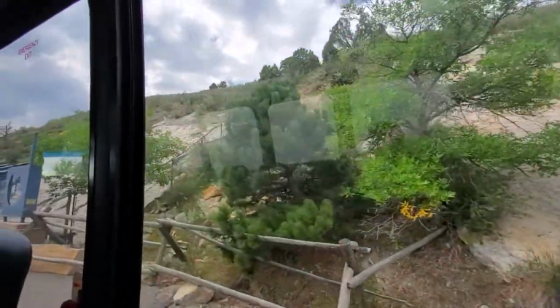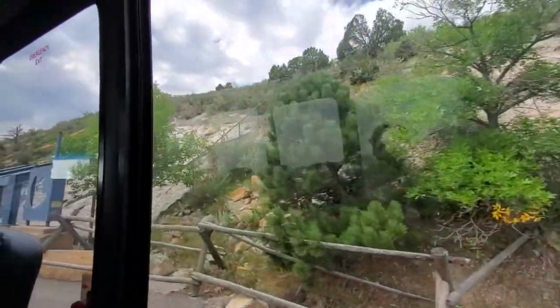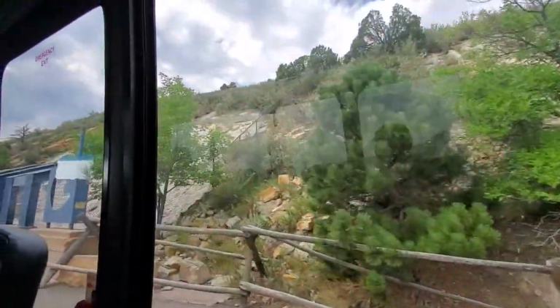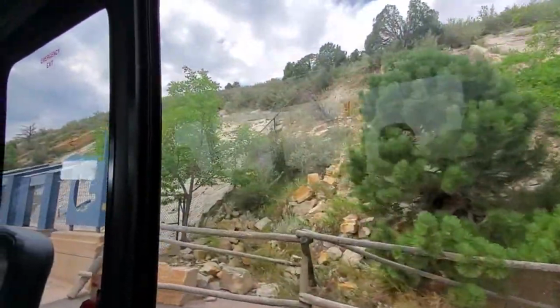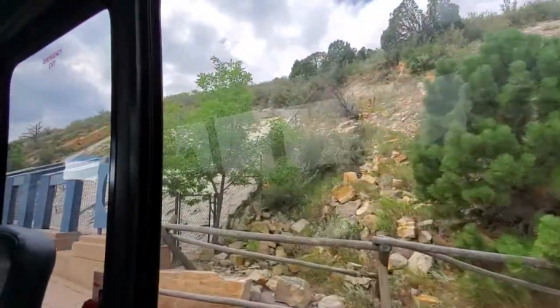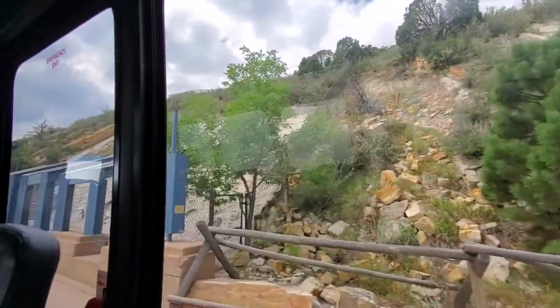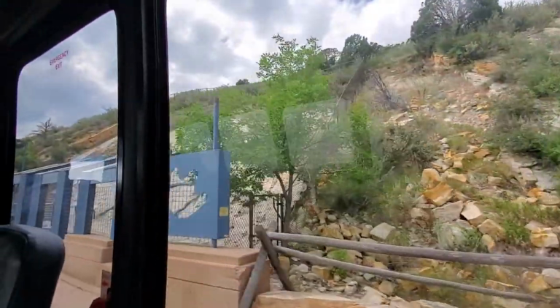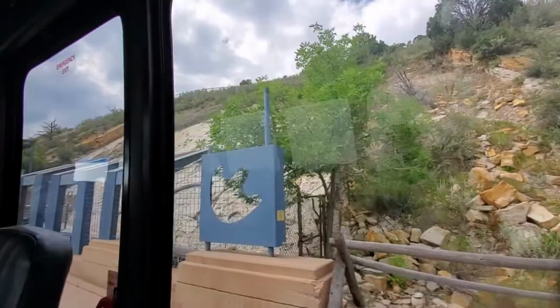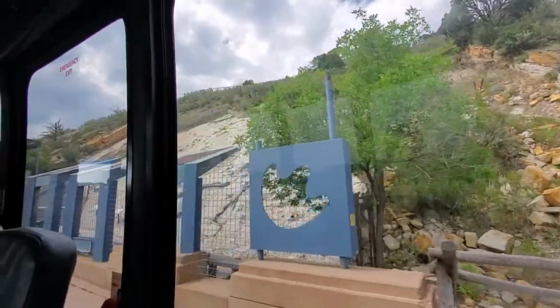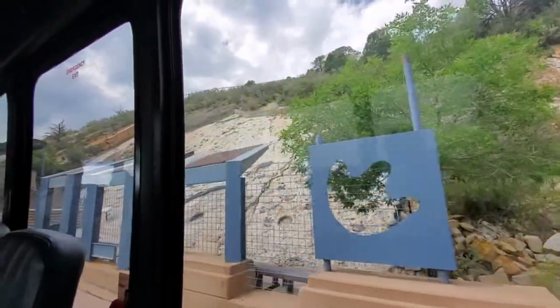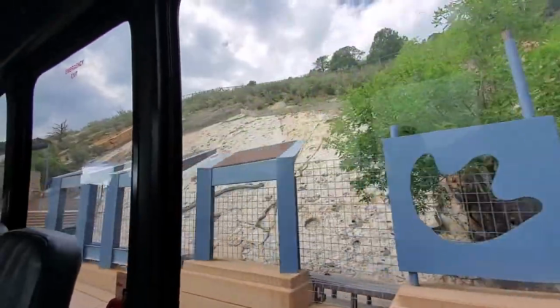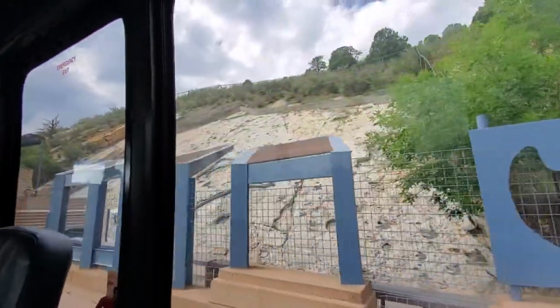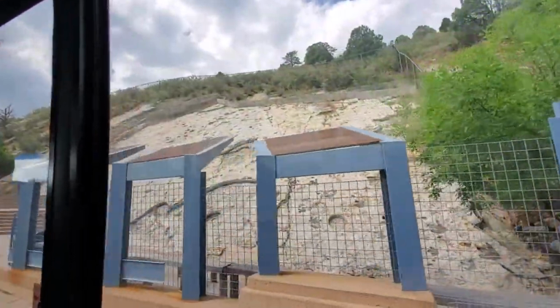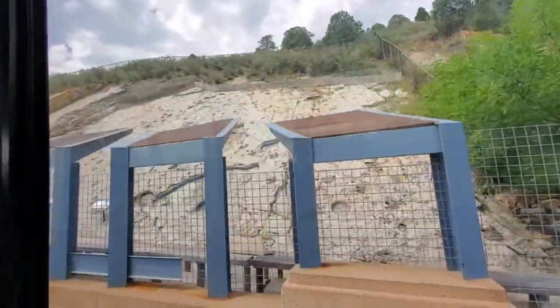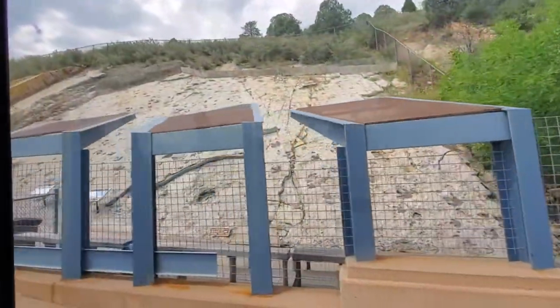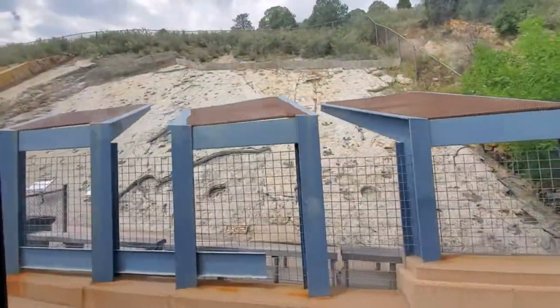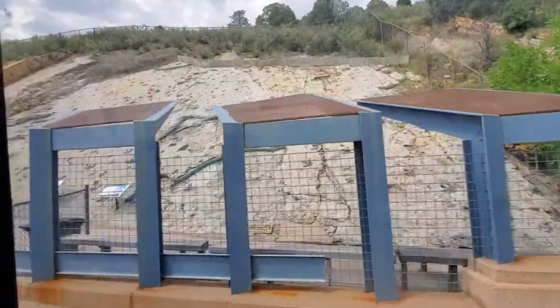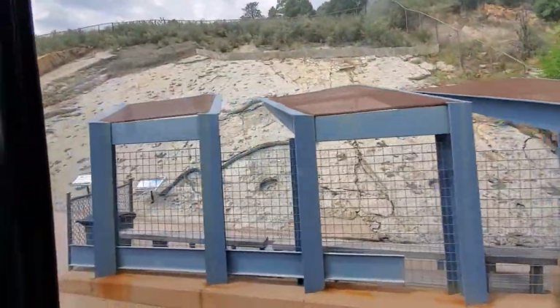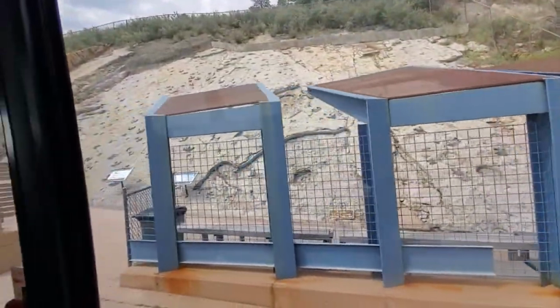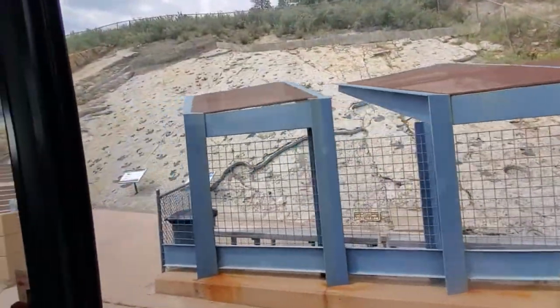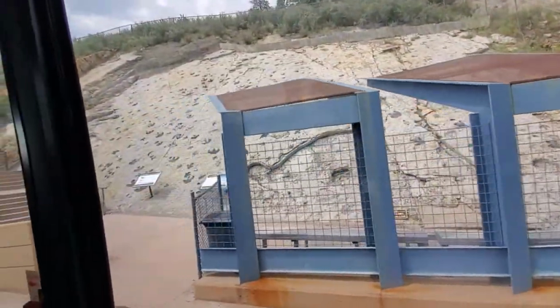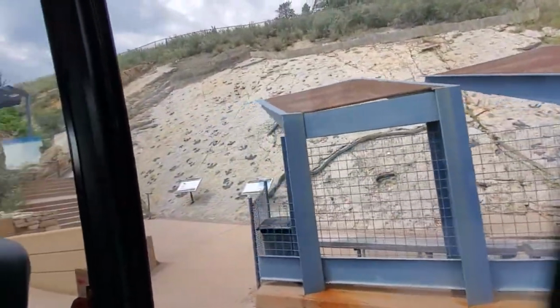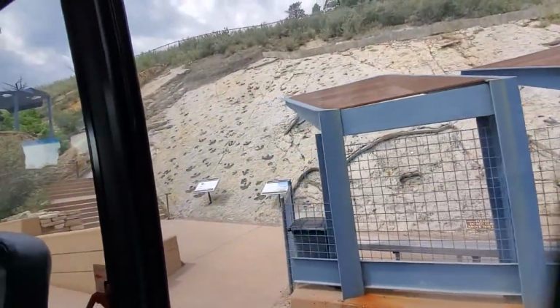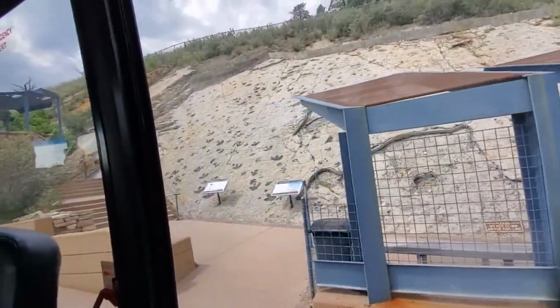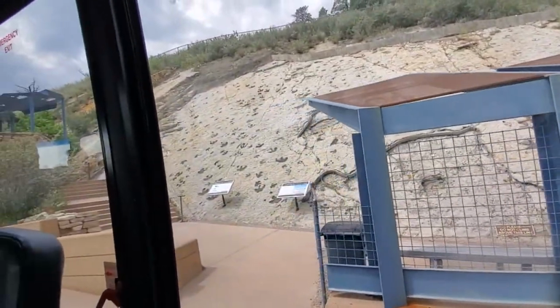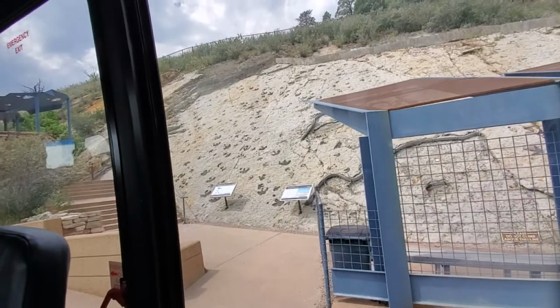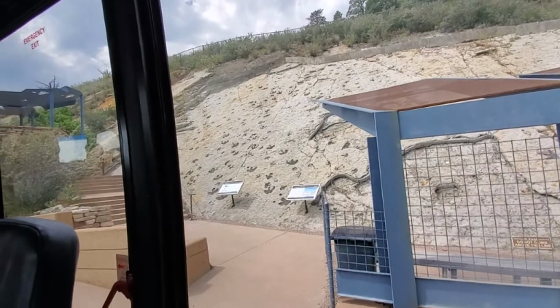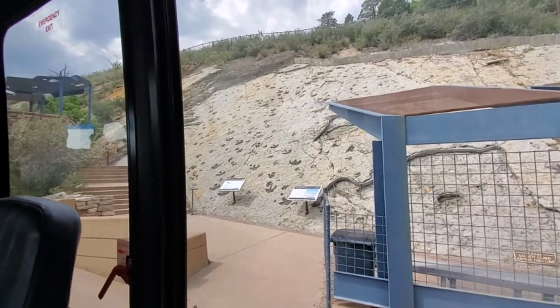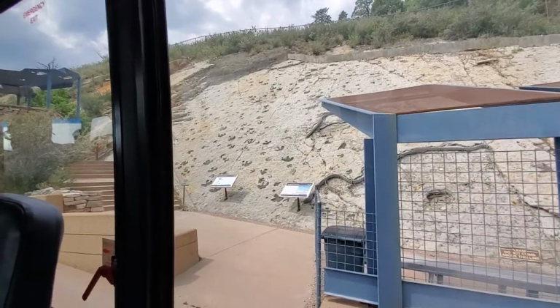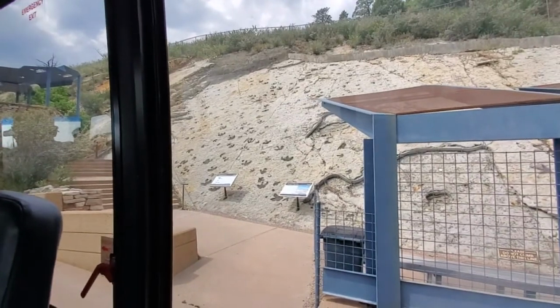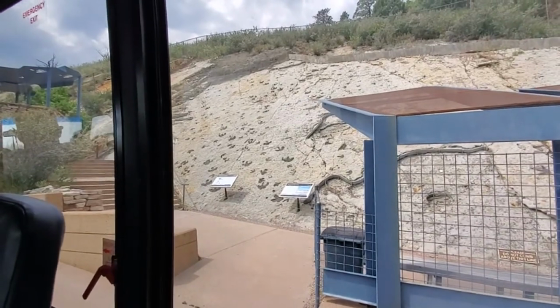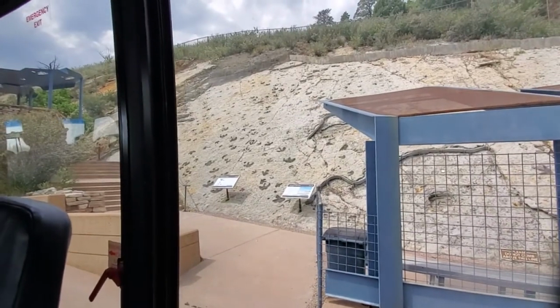And here we are at our main track site. This is the first place we get to get off the bus.